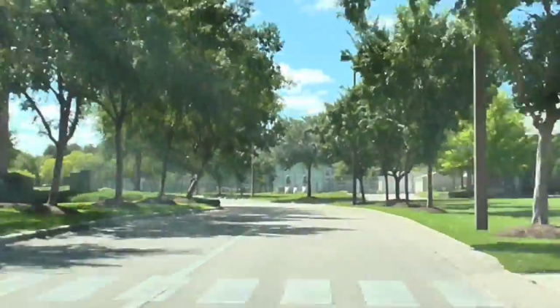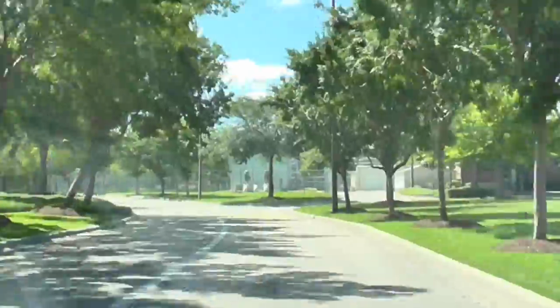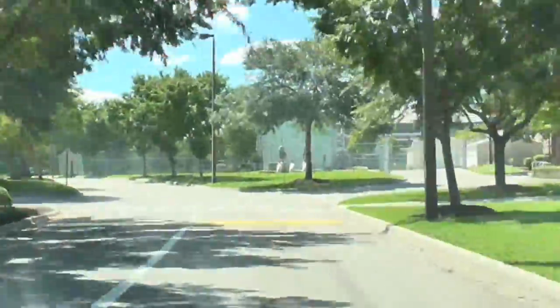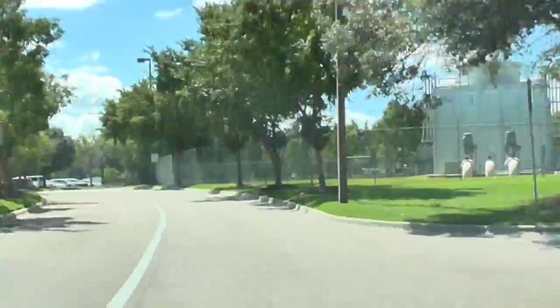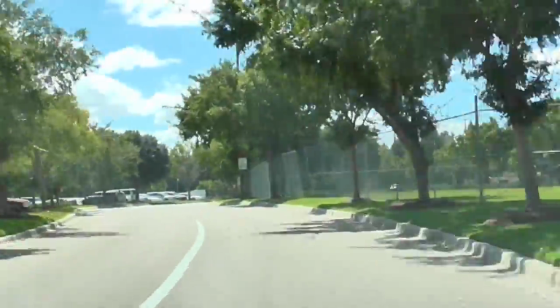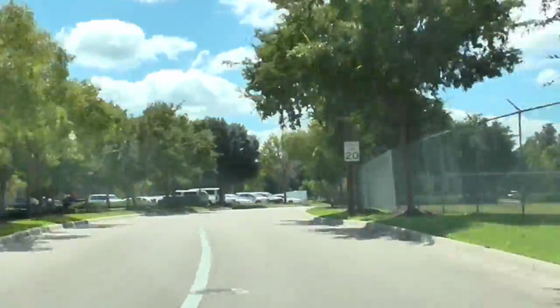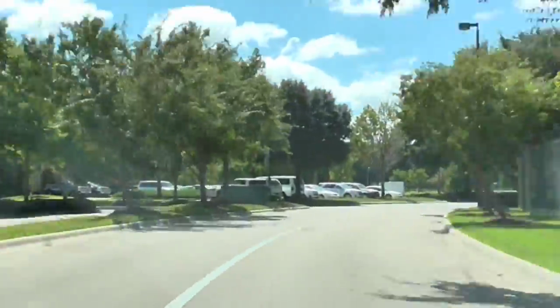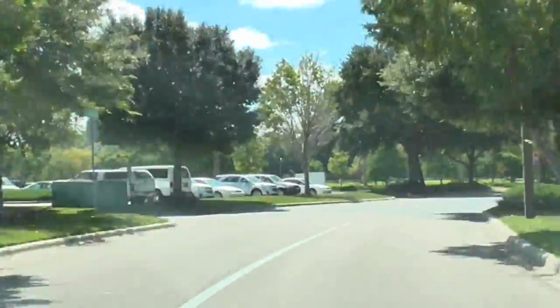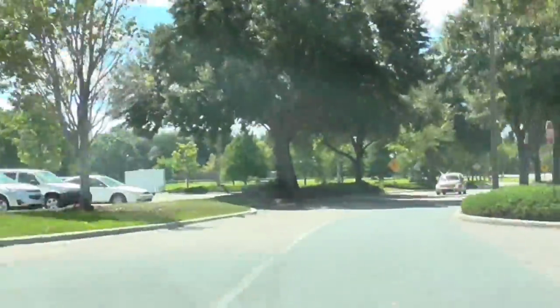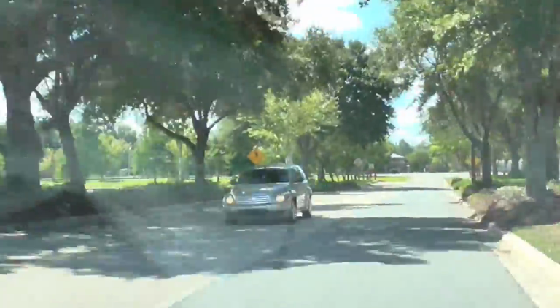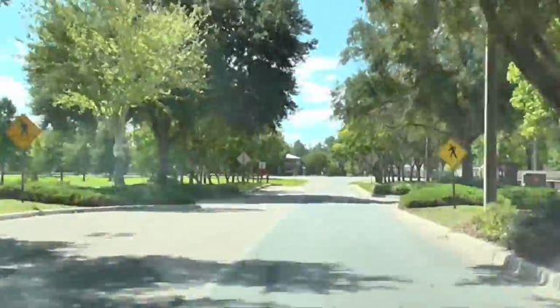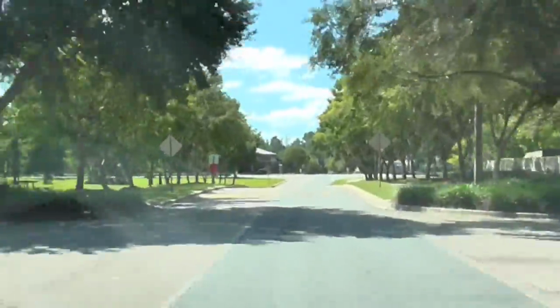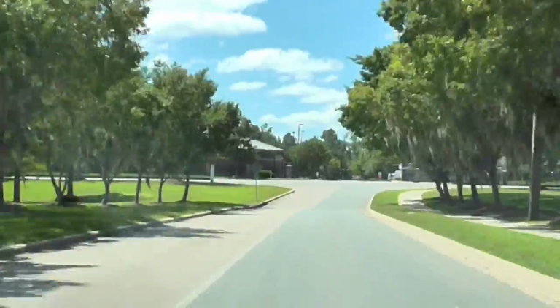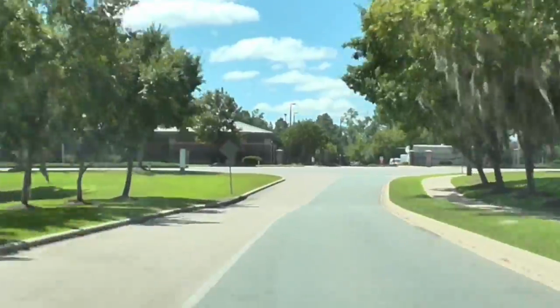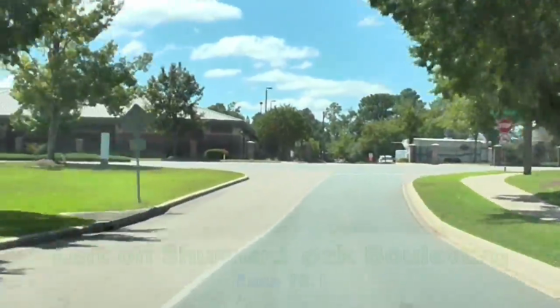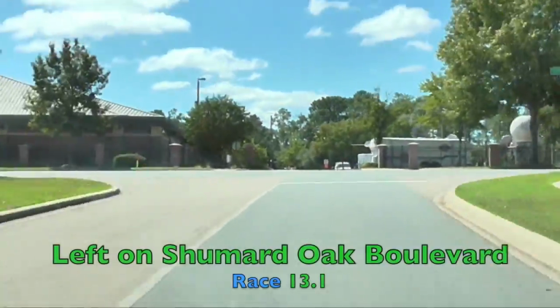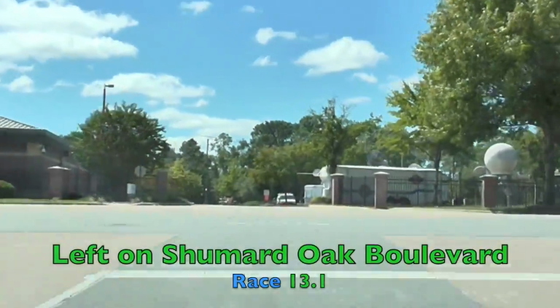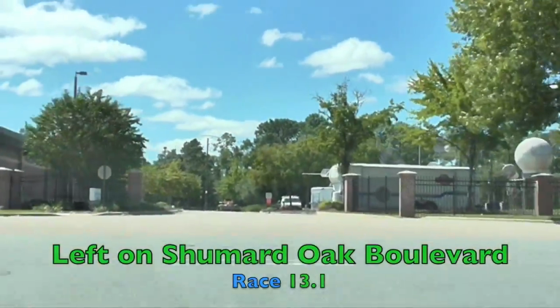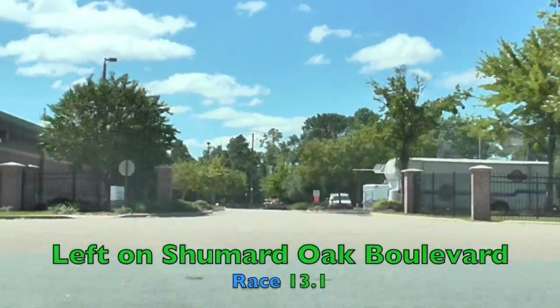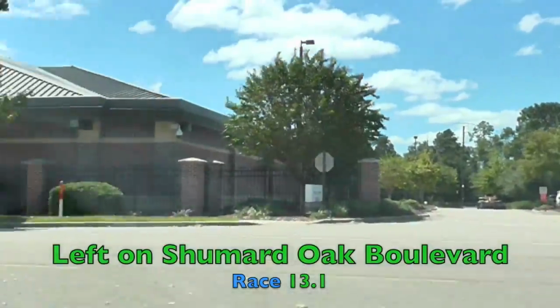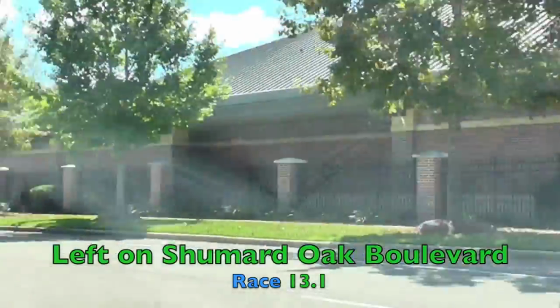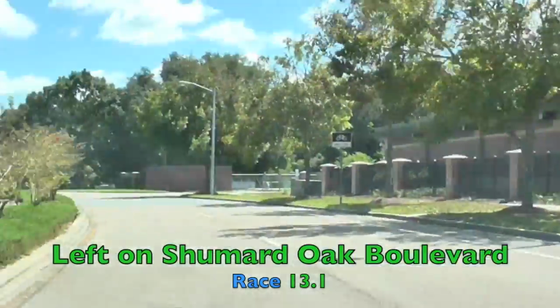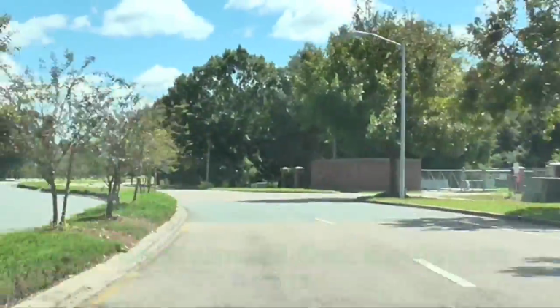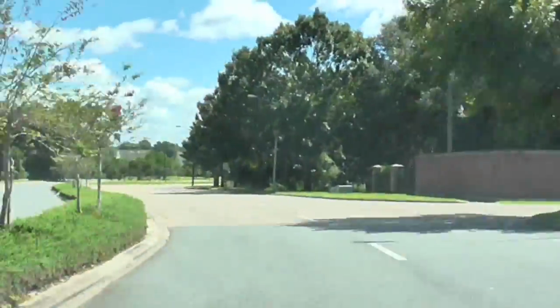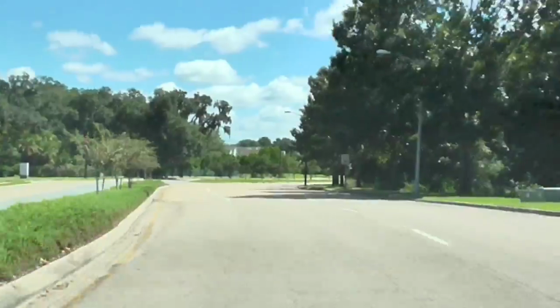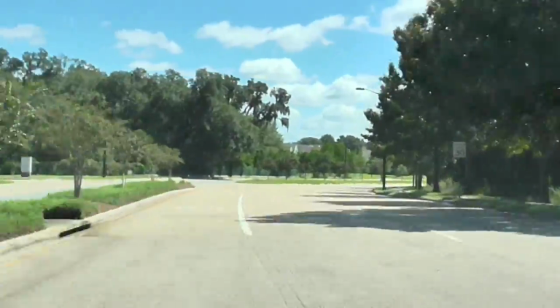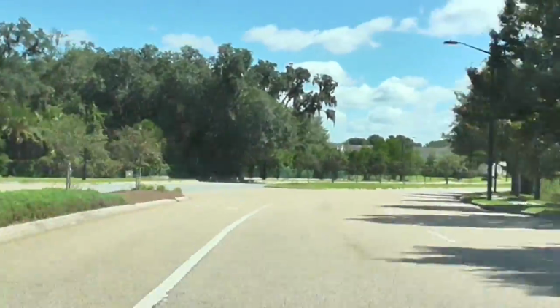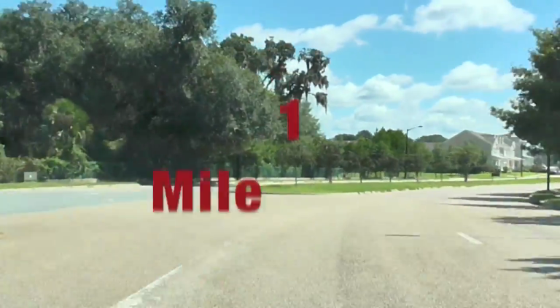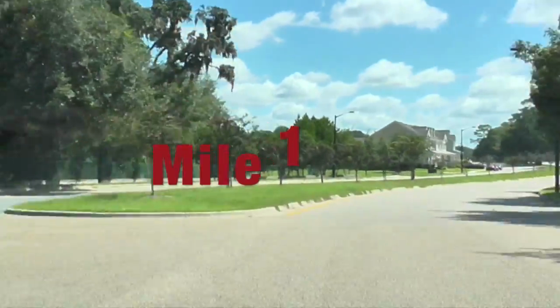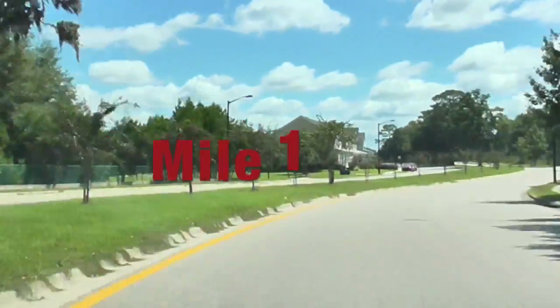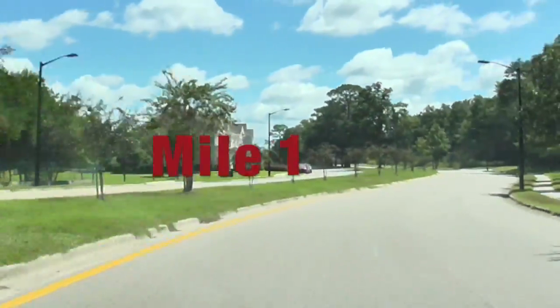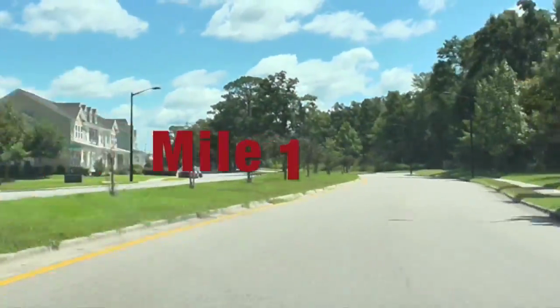Now this course is slightly rolling. There are some small rolling hills throughout, and one pretty decent hill coming up soon as we take this left on Chumard Oak Boulevard. Across through Mile 1.